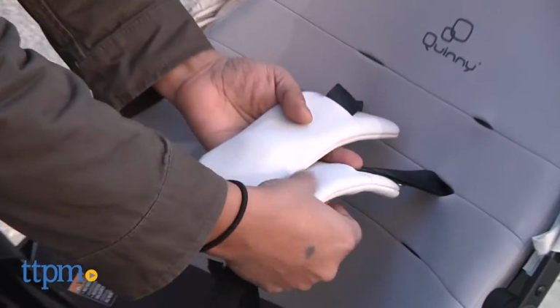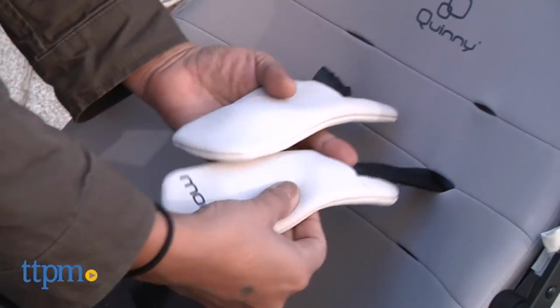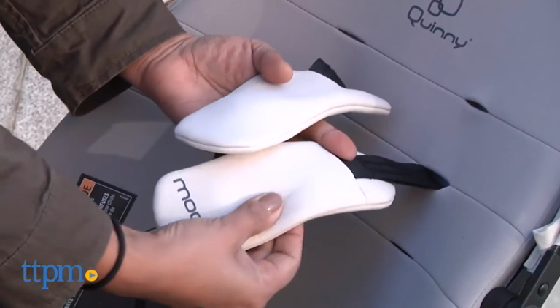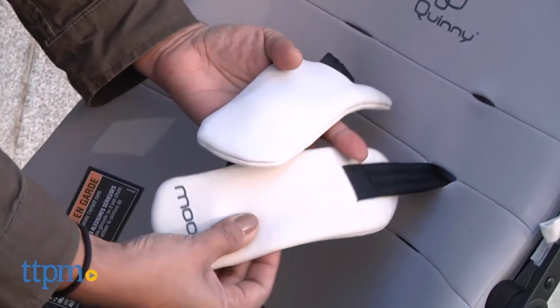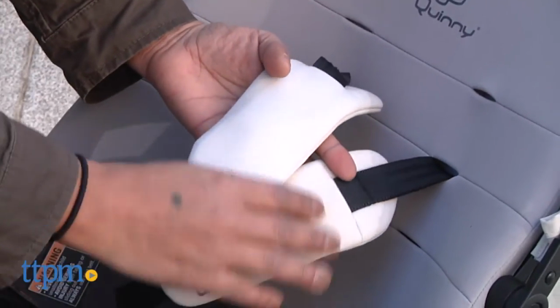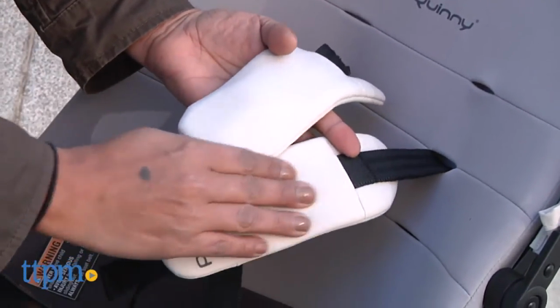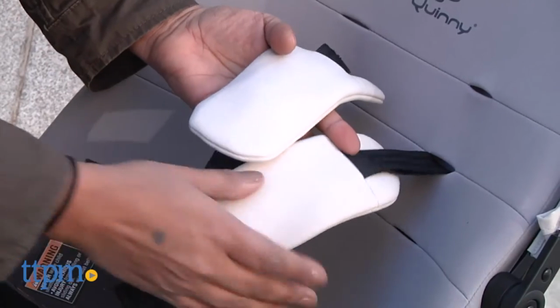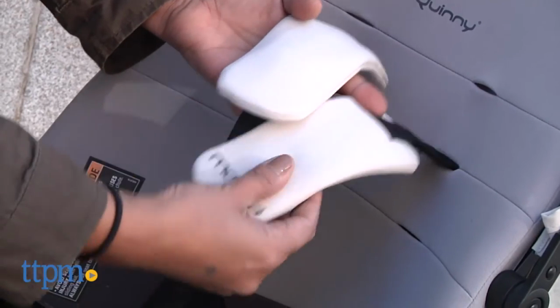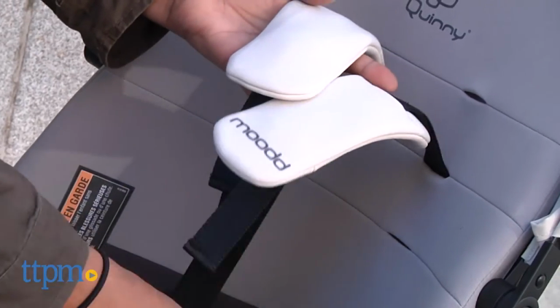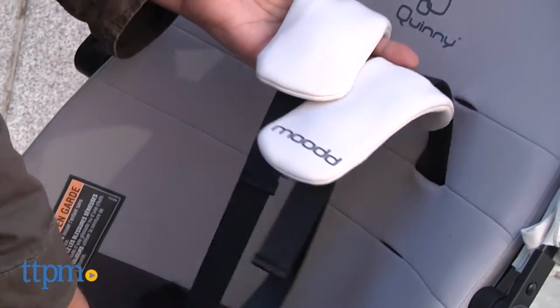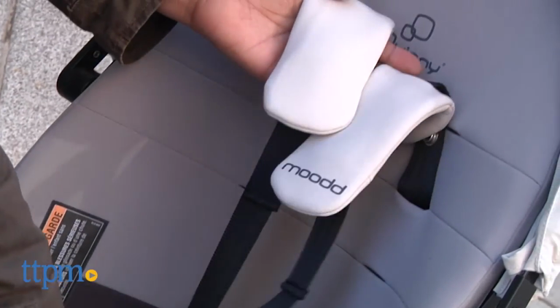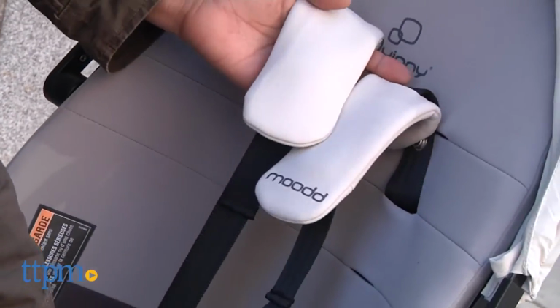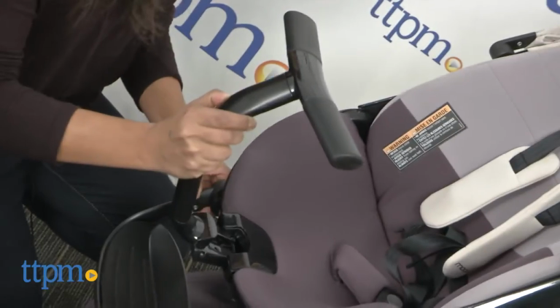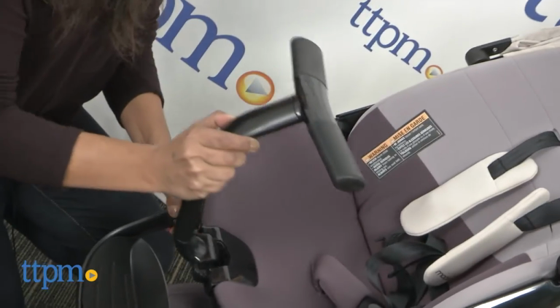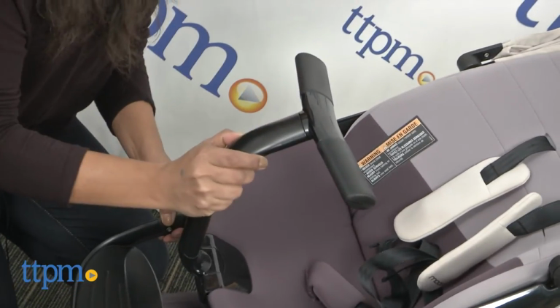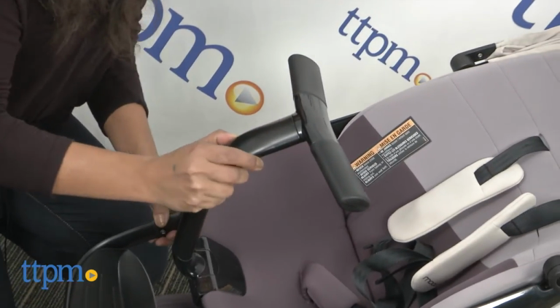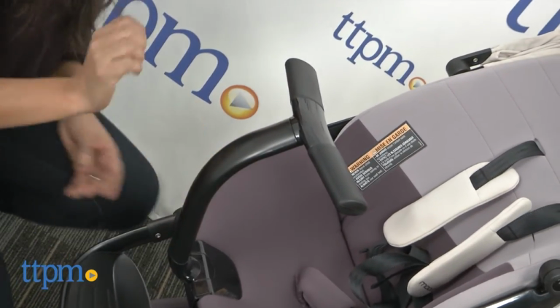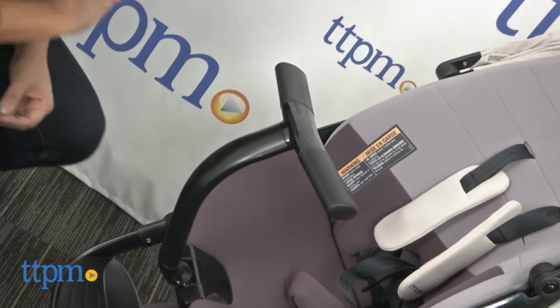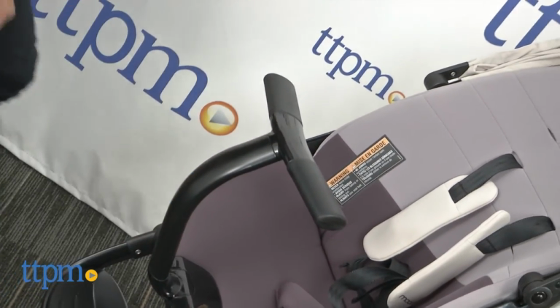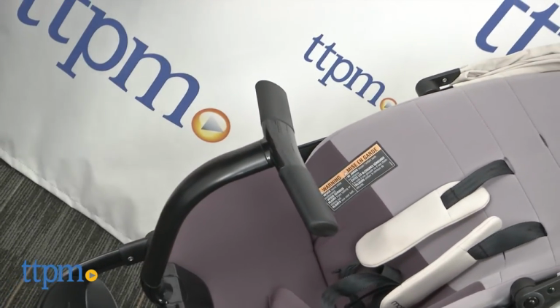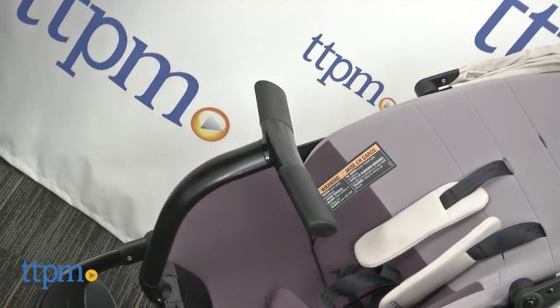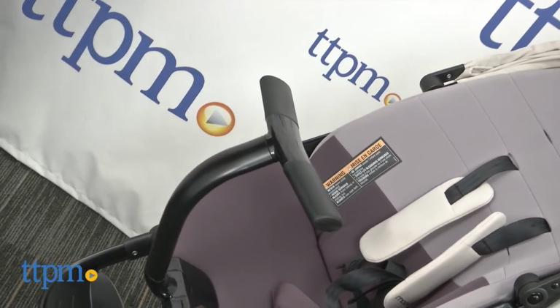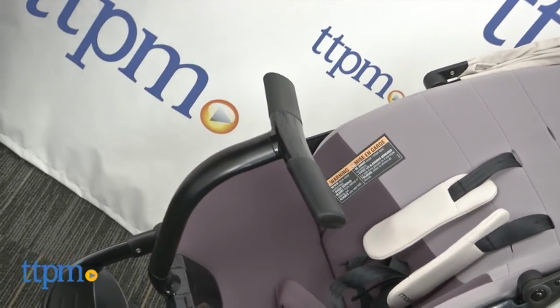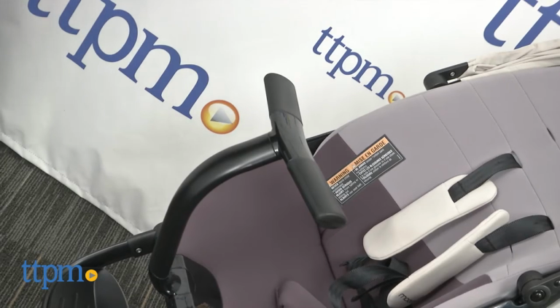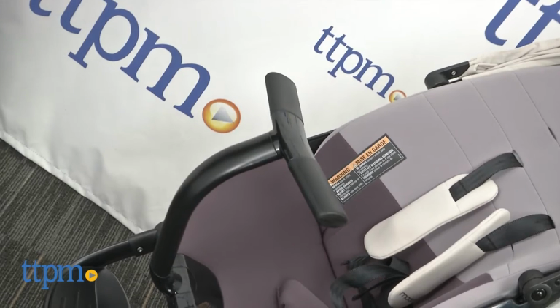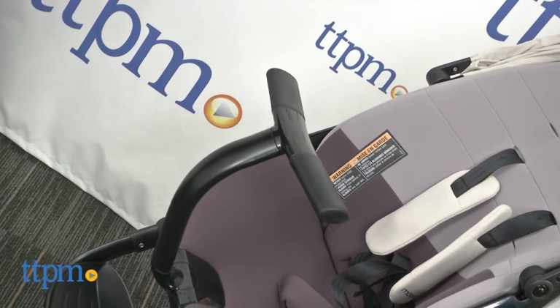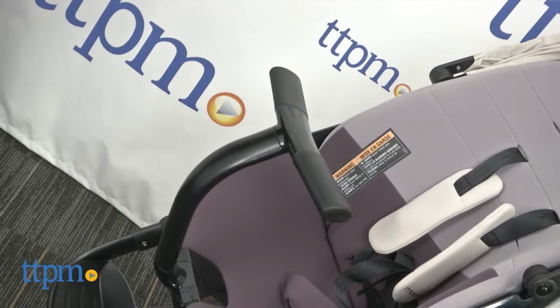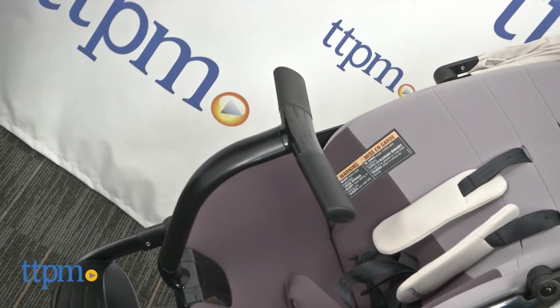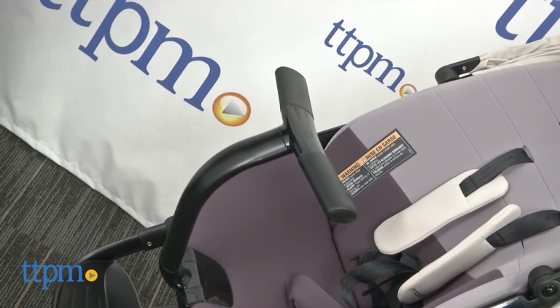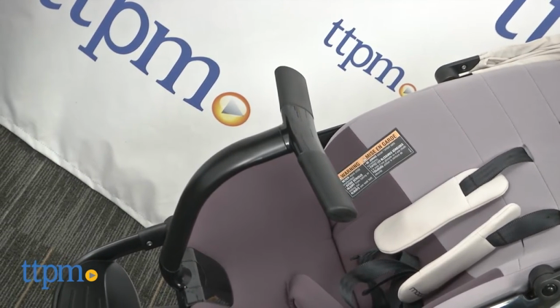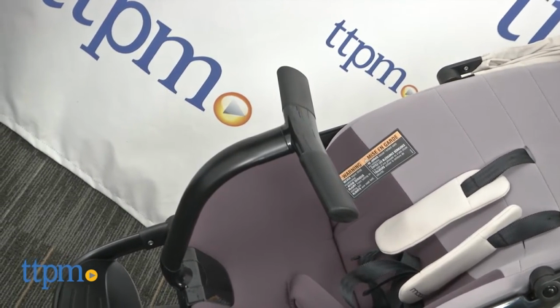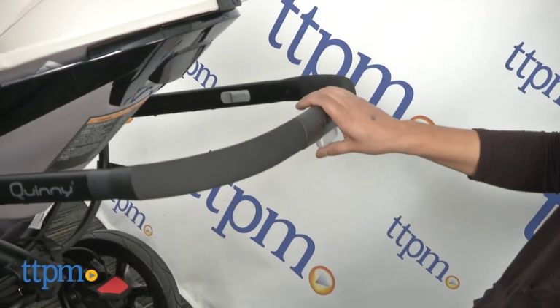A five-point harness keeps baby secure. The T-shaped seat bar is an interesting design that does help with getting baby in and out of the stroller, and it's also detachable.